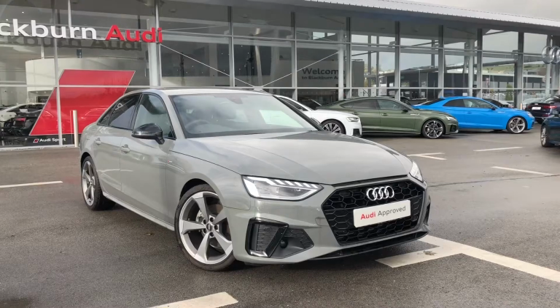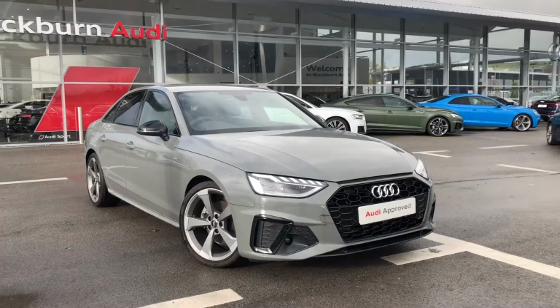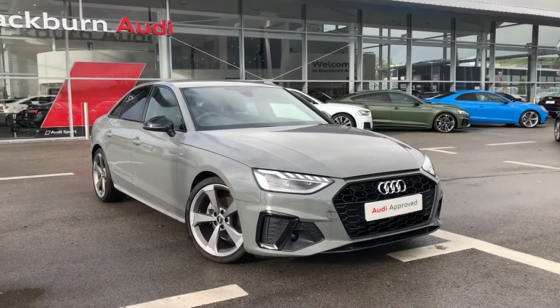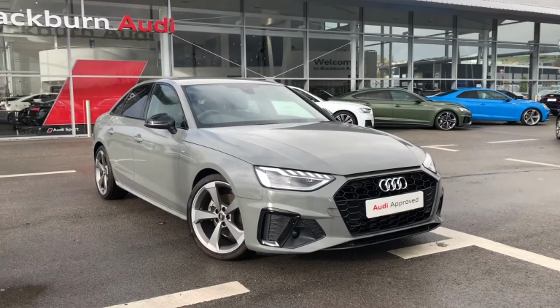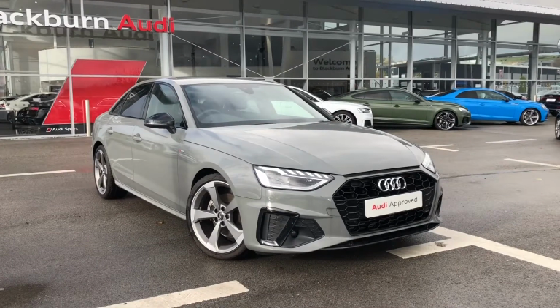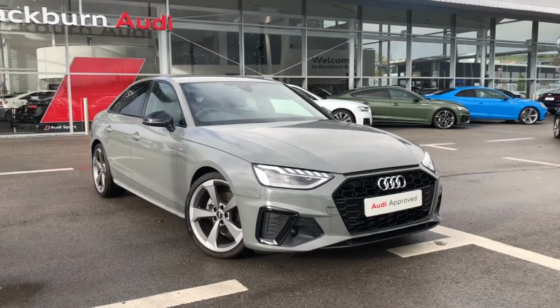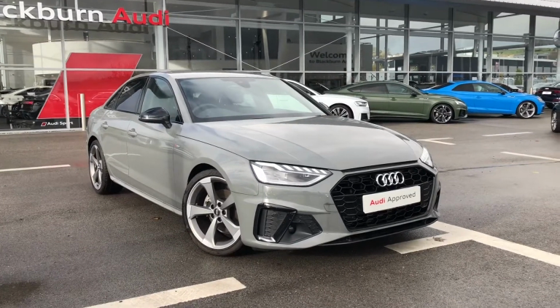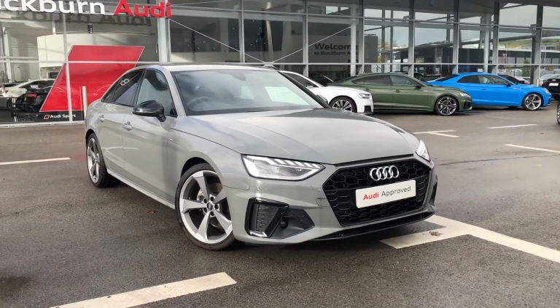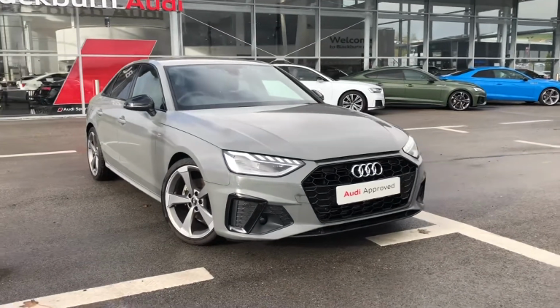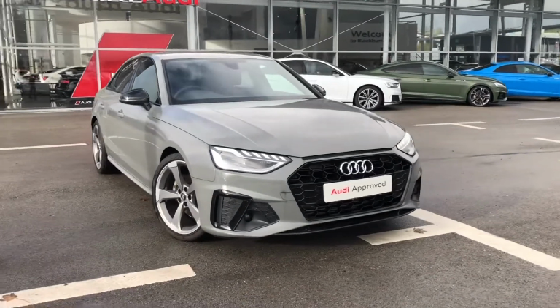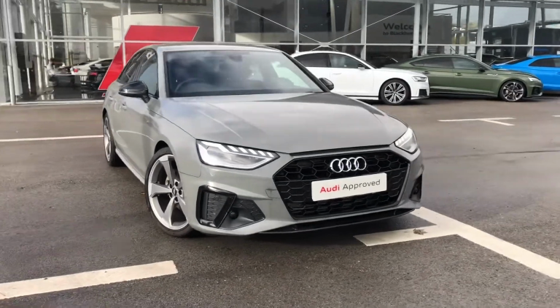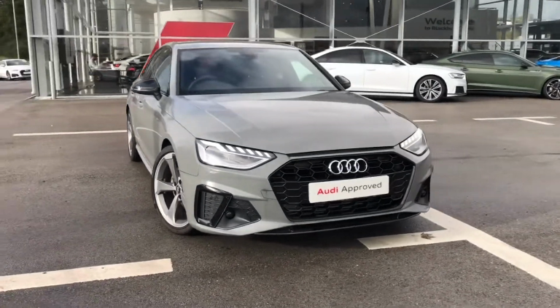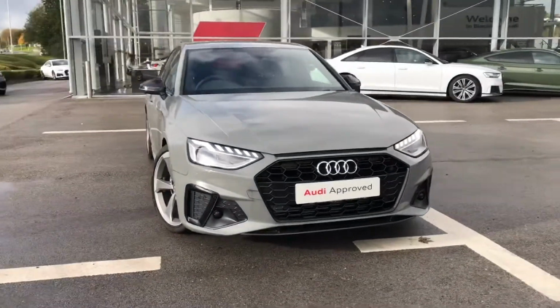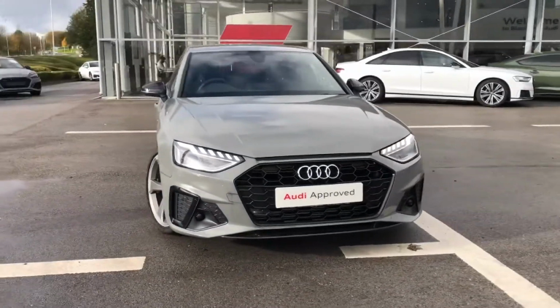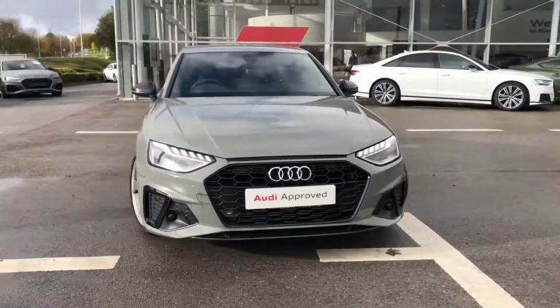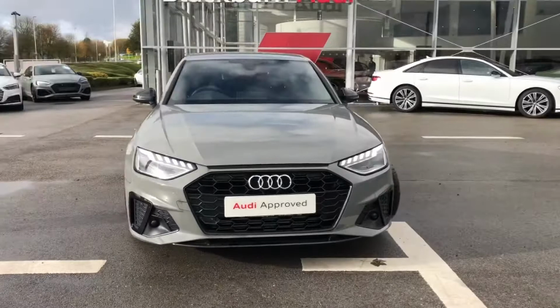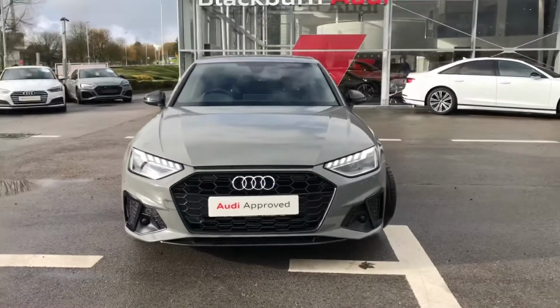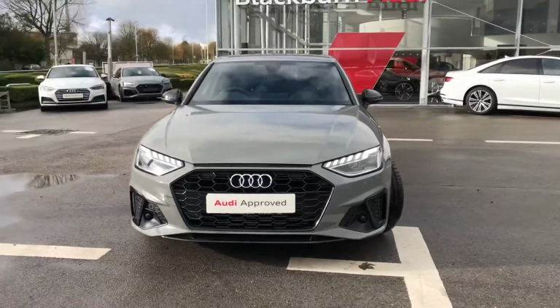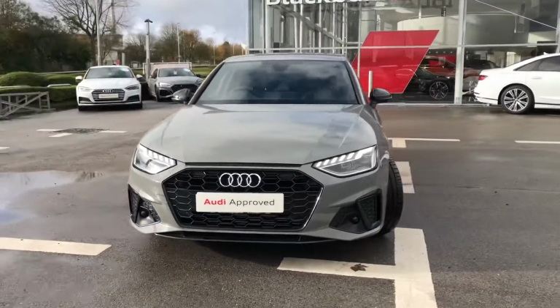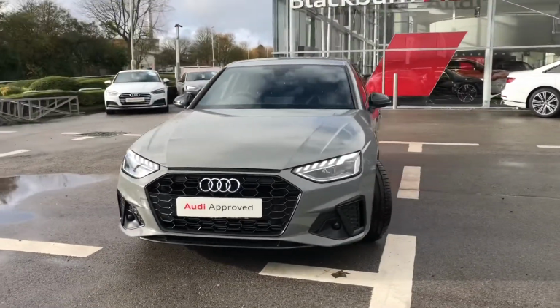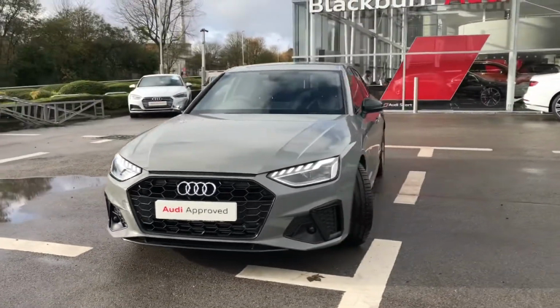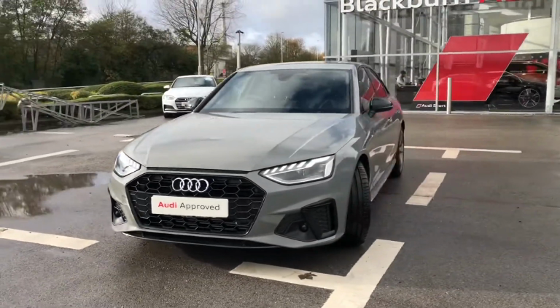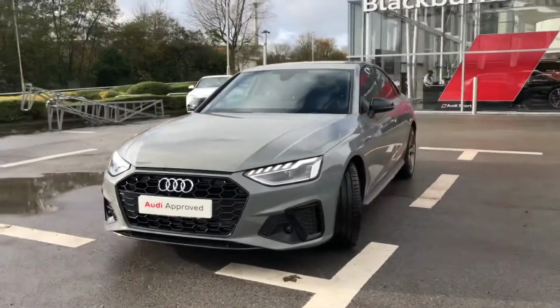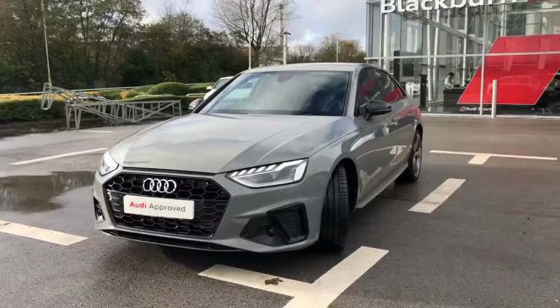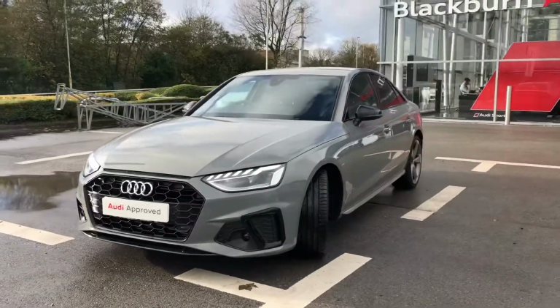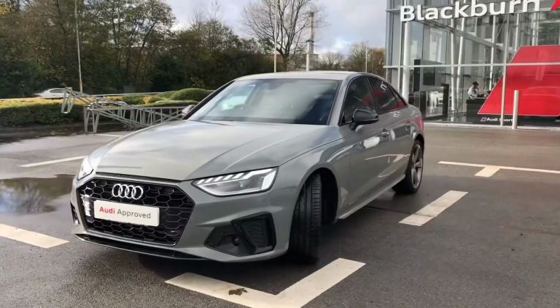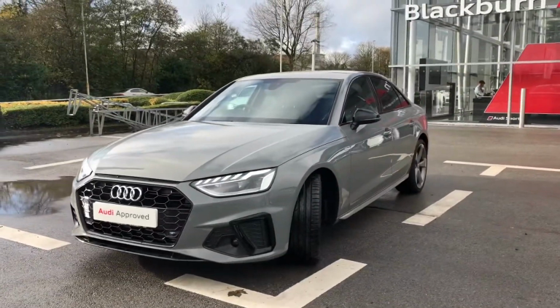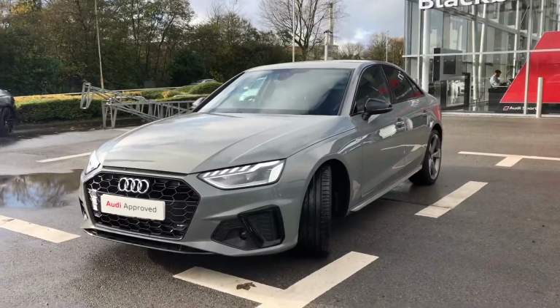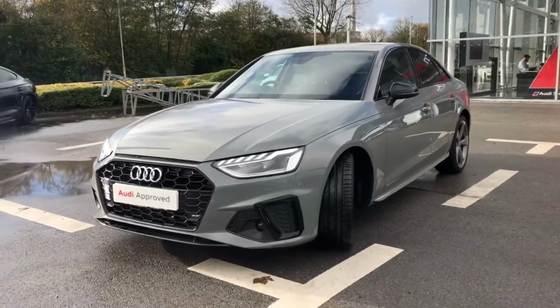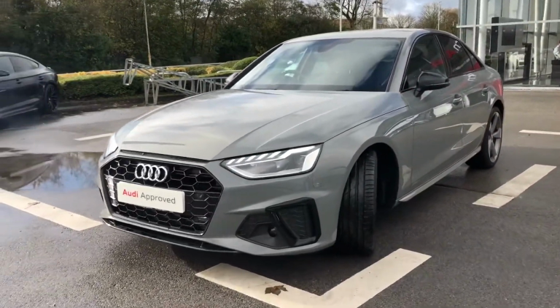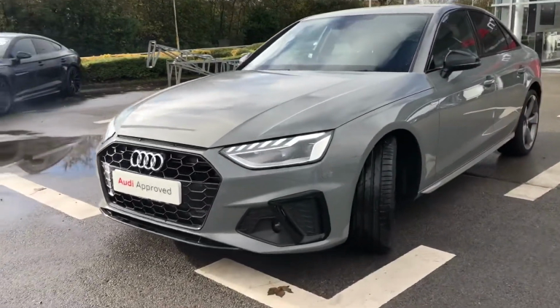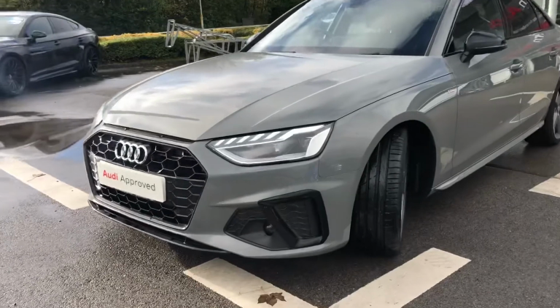Hi and welcome to Blackburn Audi. My name's Fiona and today I'm going to be giving you a quick tour of this absolutely stunning Audi A4 Black Edition. This car is Audi approved and it gives 150 PS.